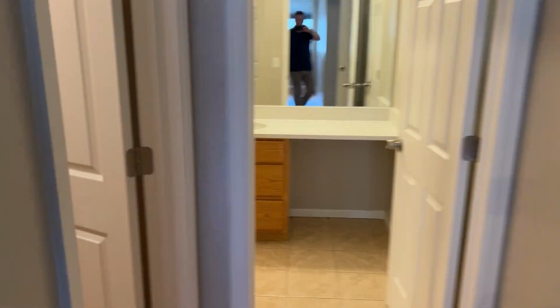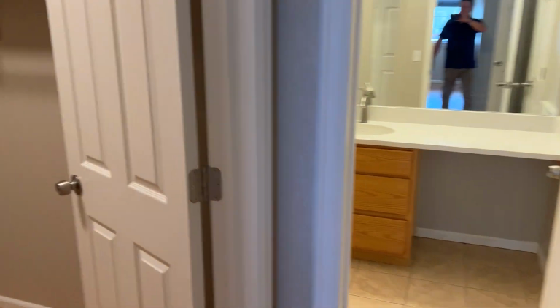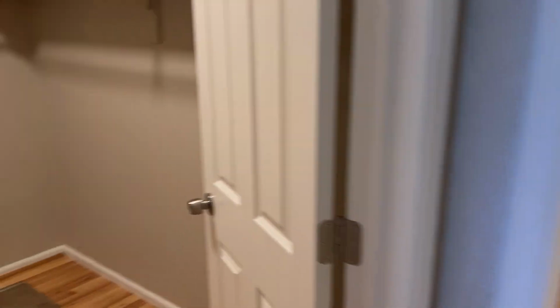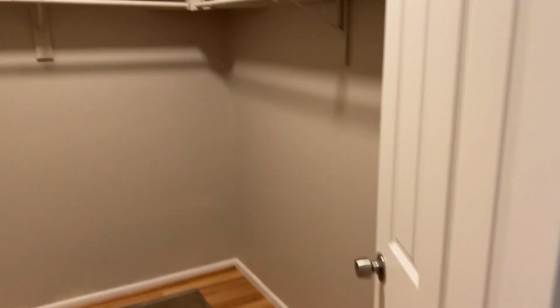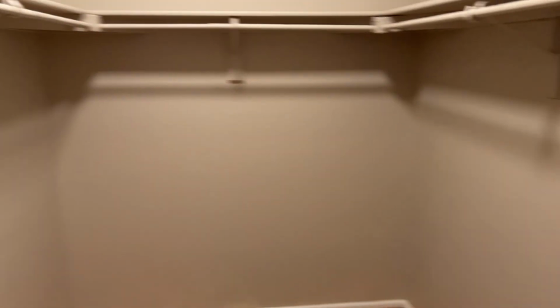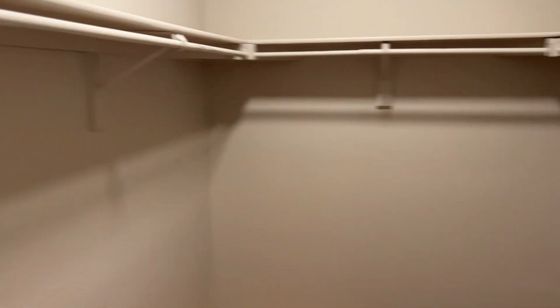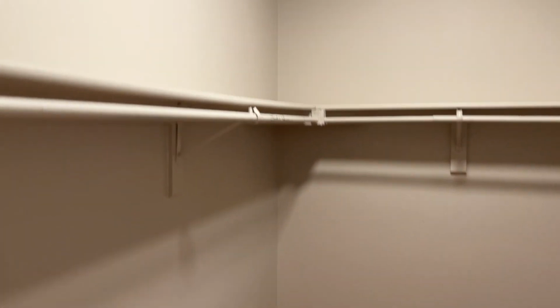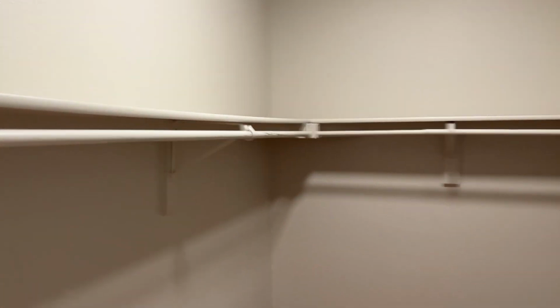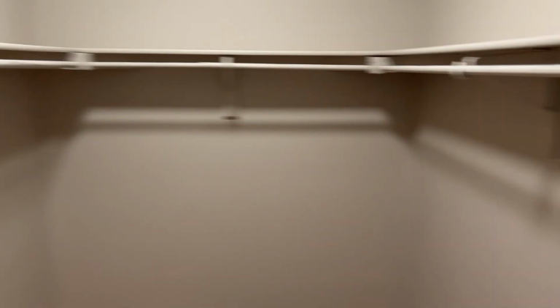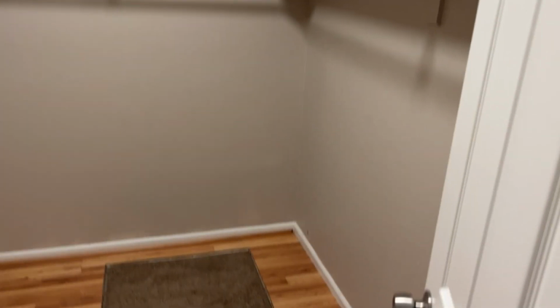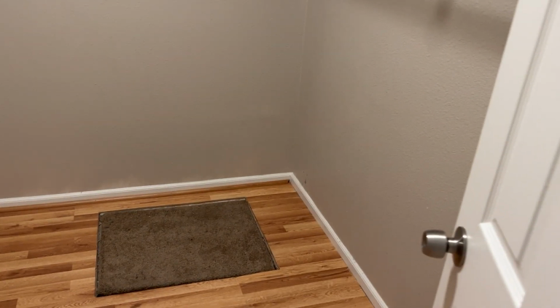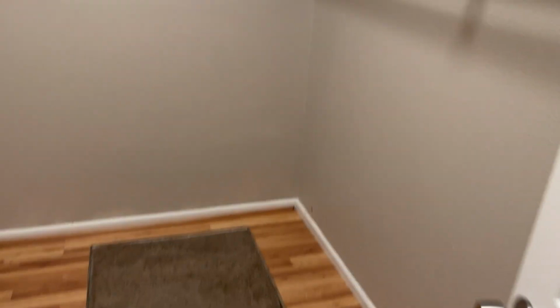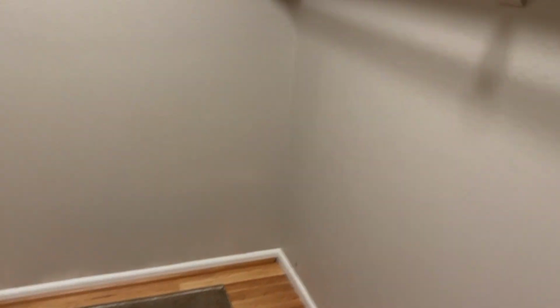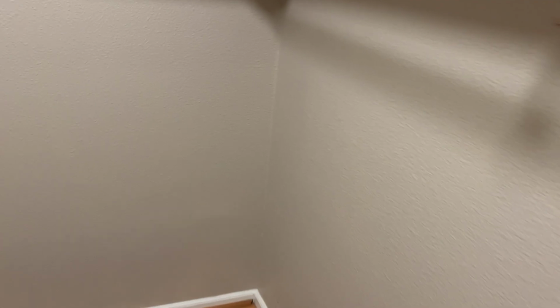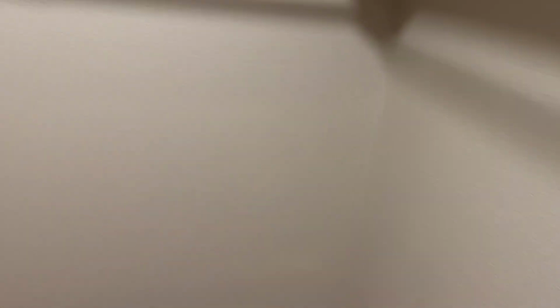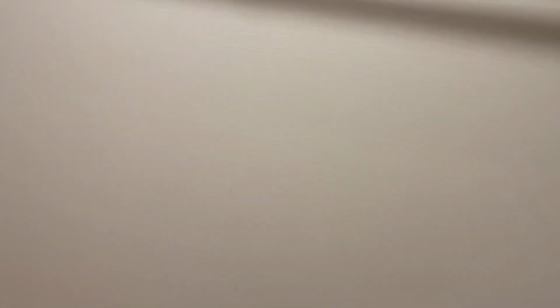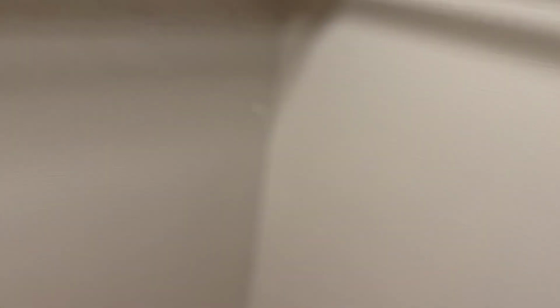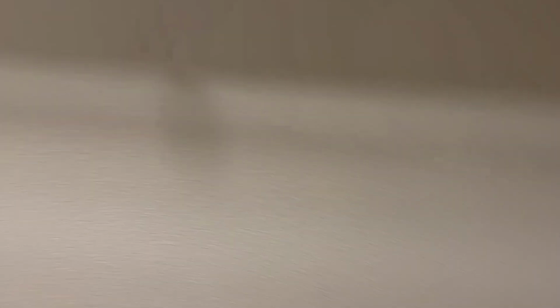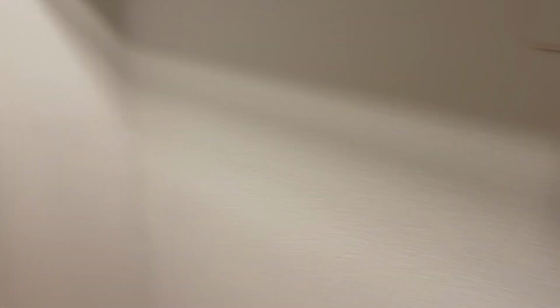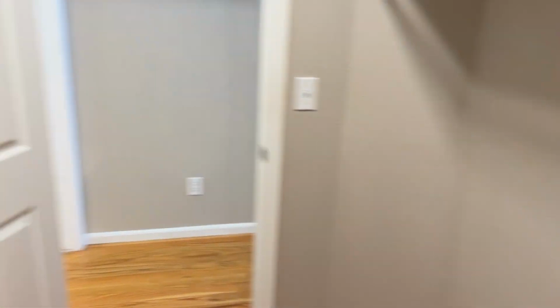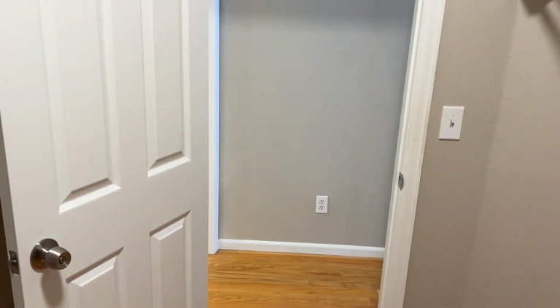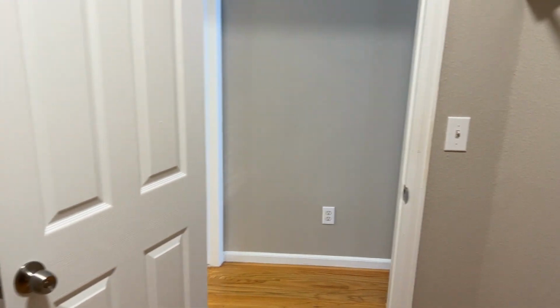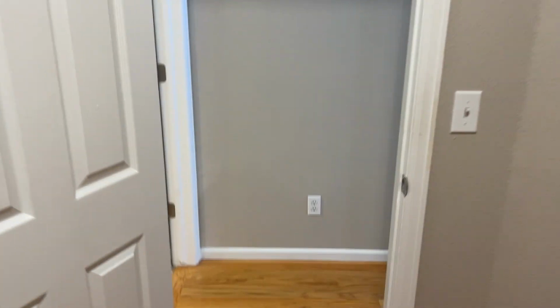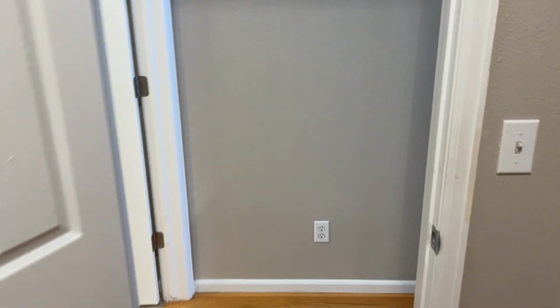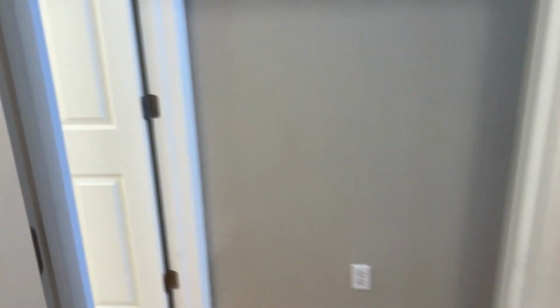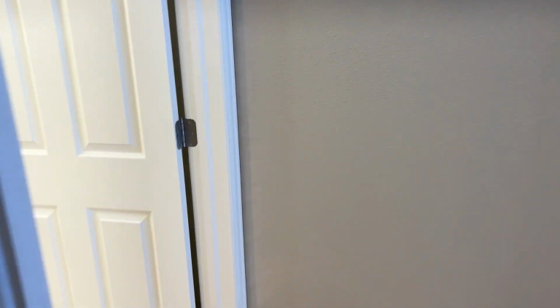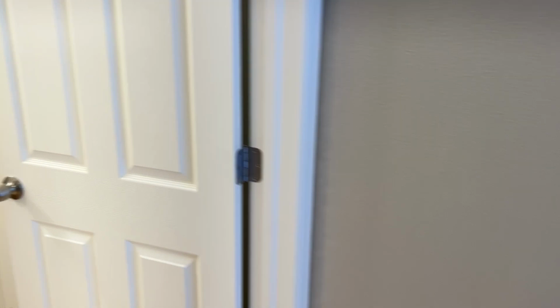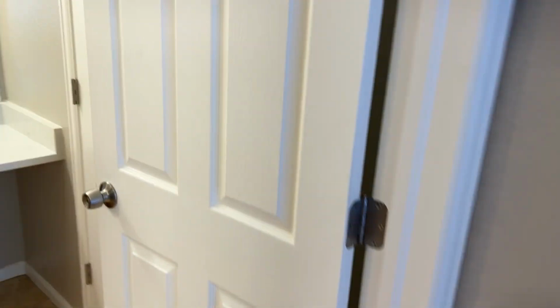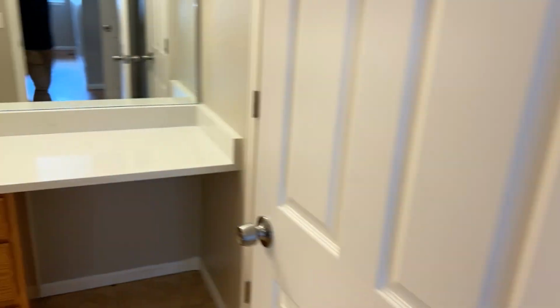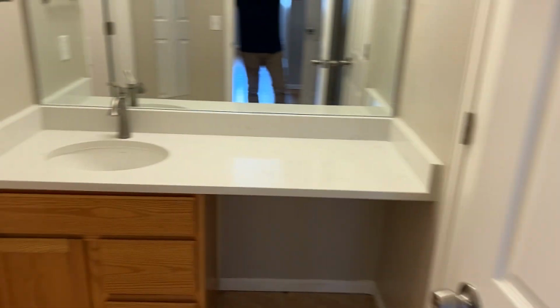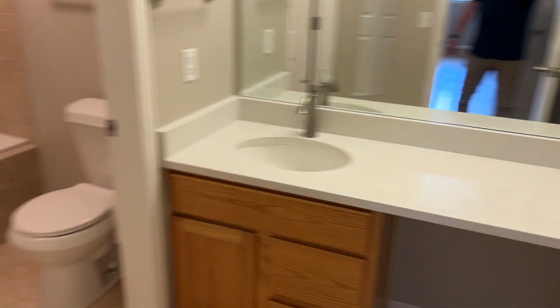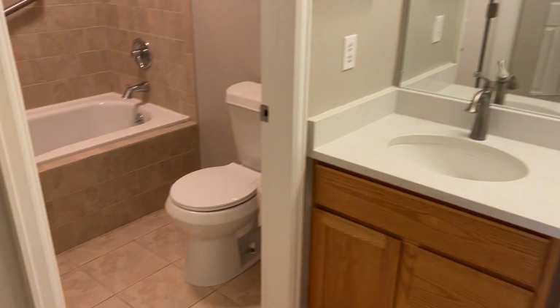Look at this huge walk-in closet — this thing is just massive. So this is a great space with more storage than you know what to do with.